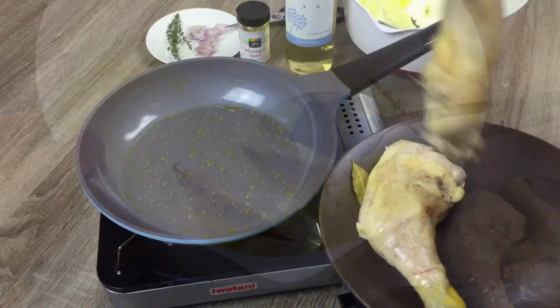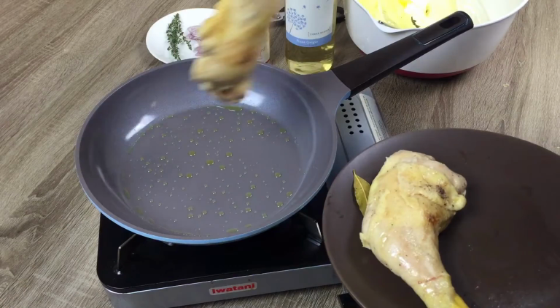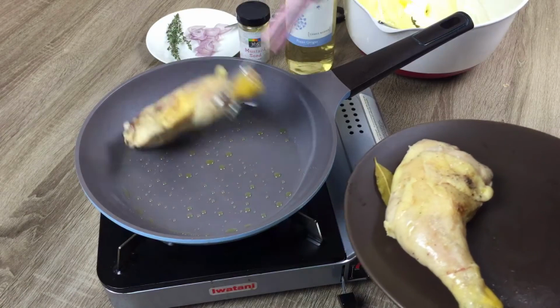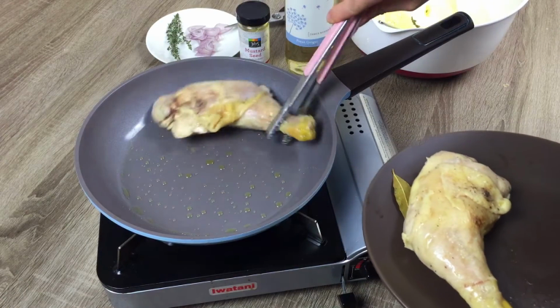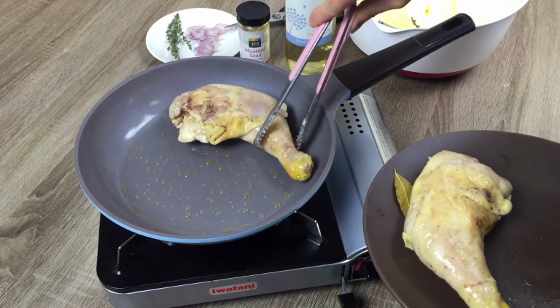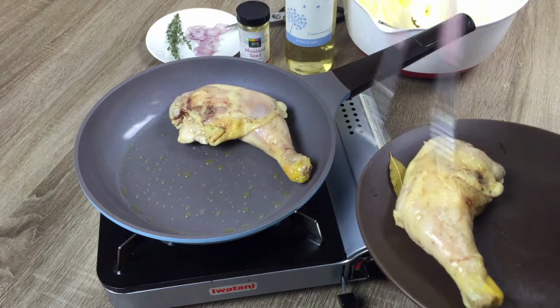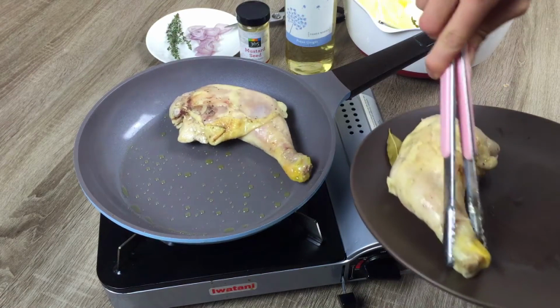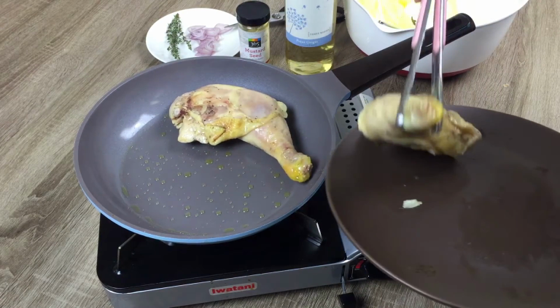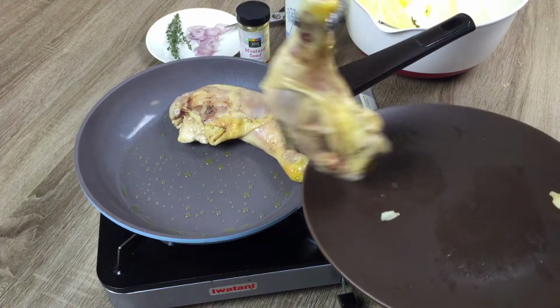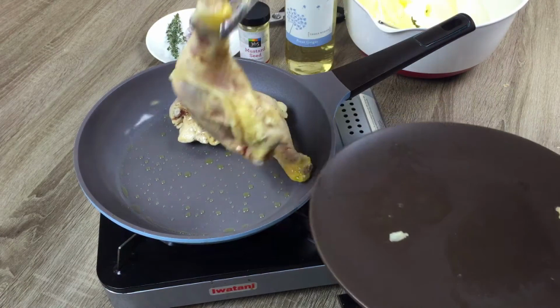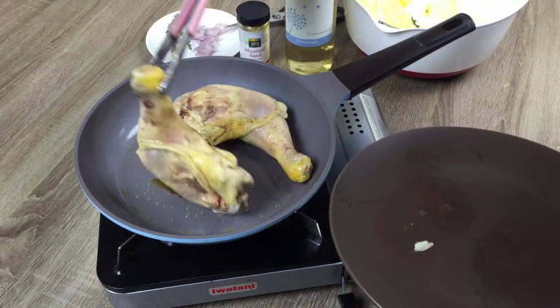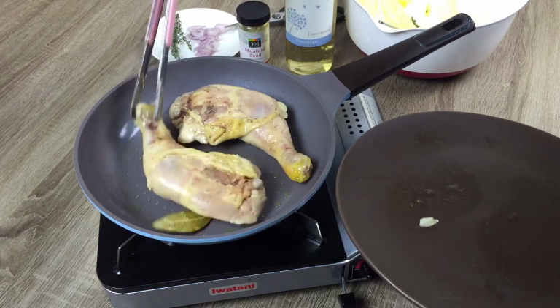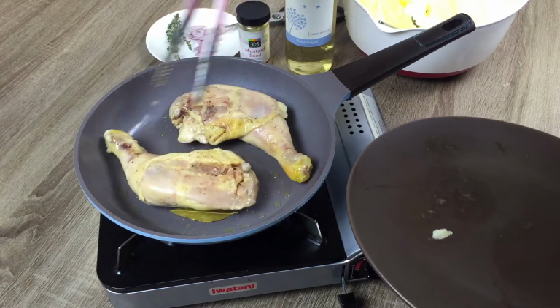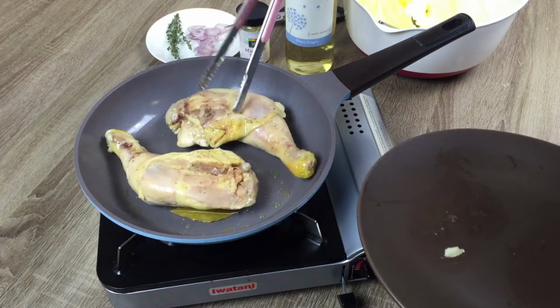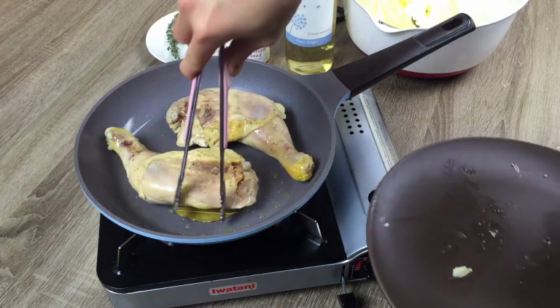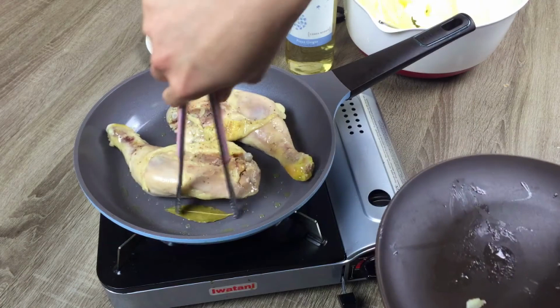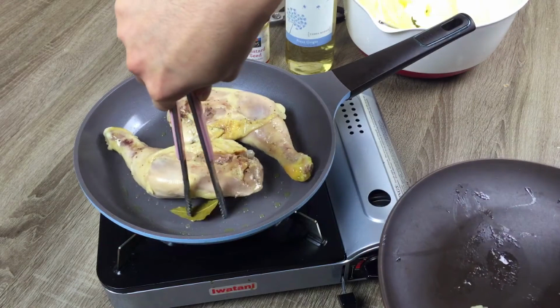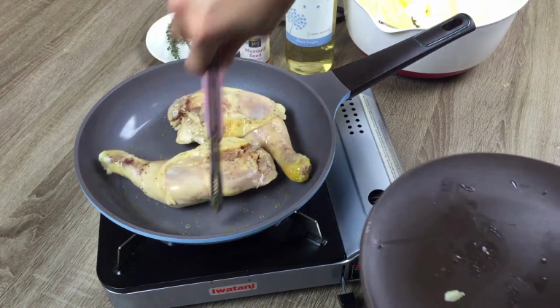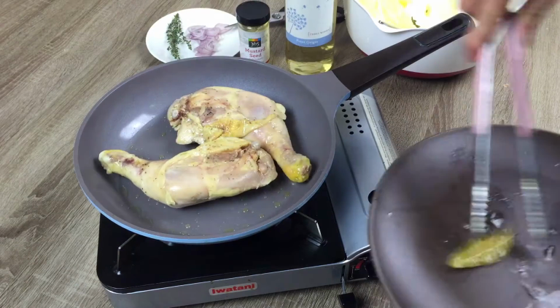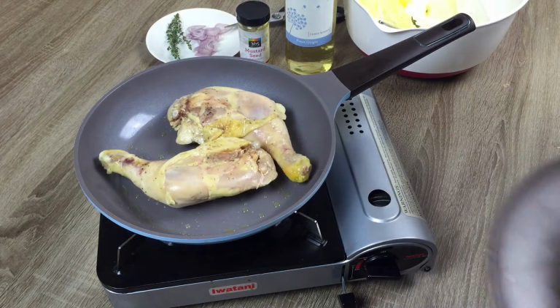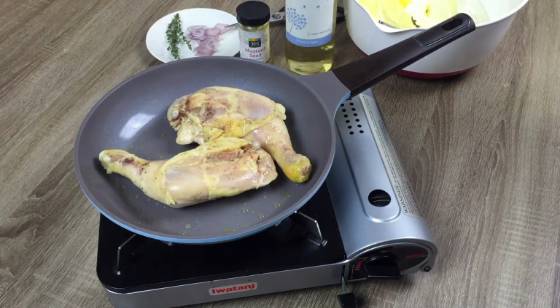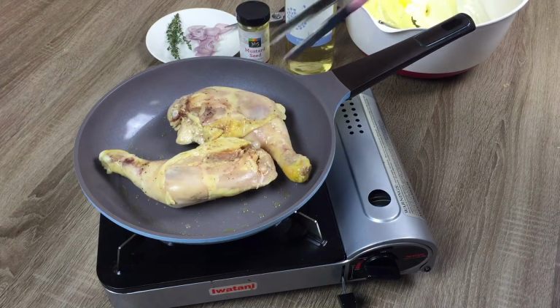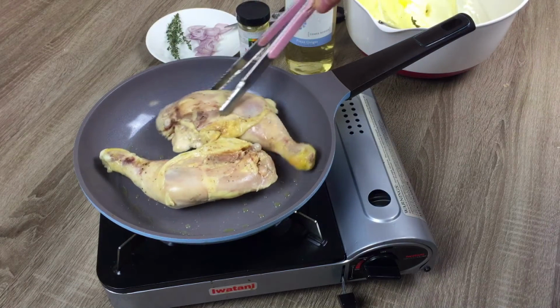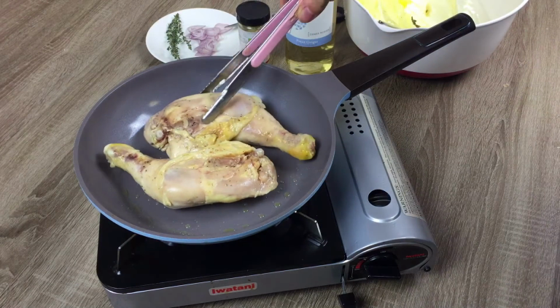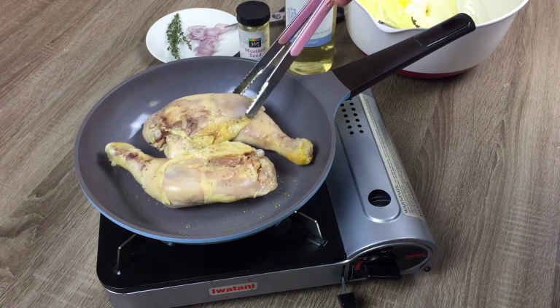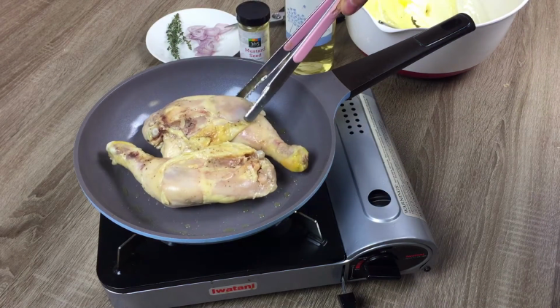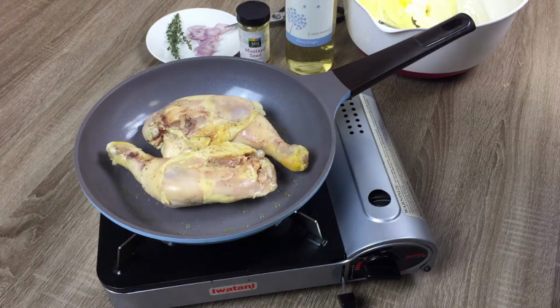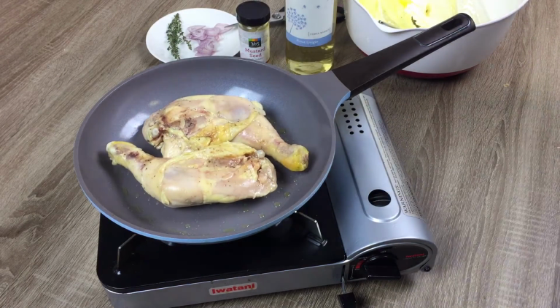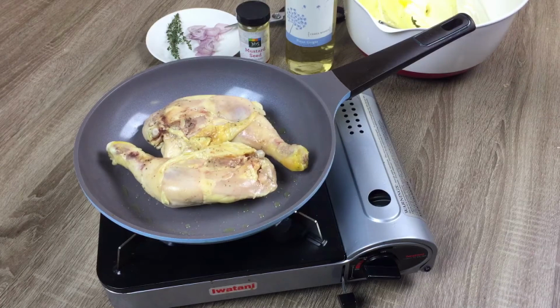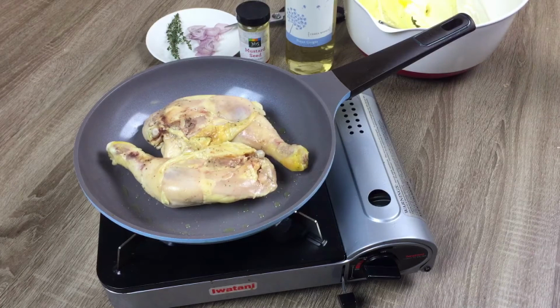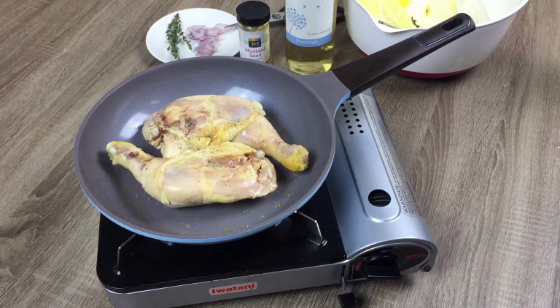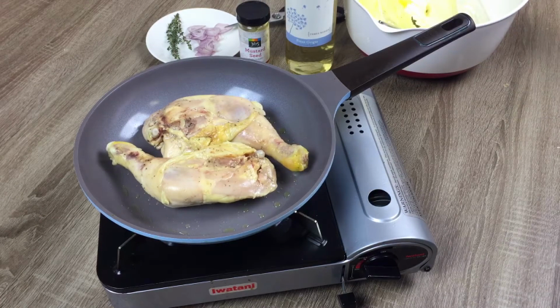Because the crispiness of the chicken is so important, make sure to do this in a well-ventilated area. For us, the fire alarm went off so we had to cut the cooking short.